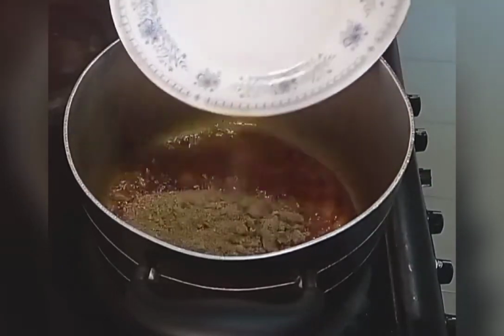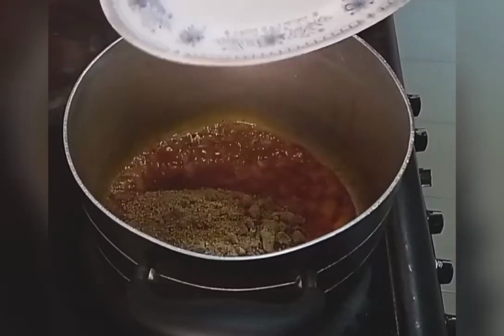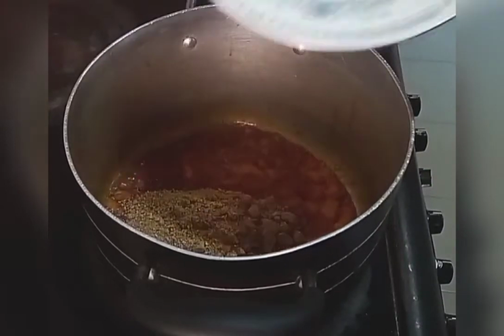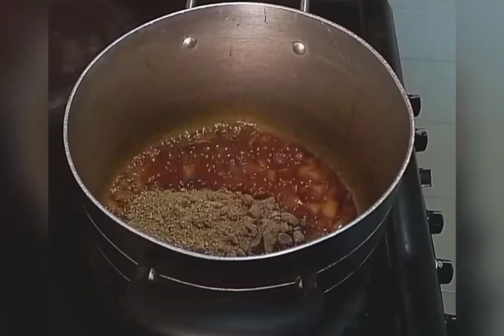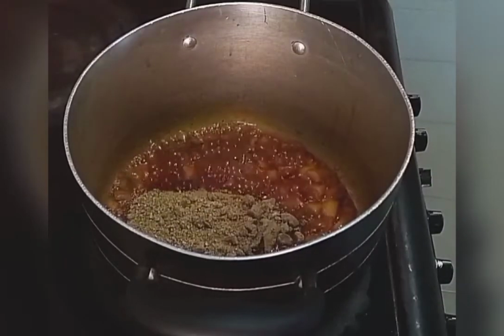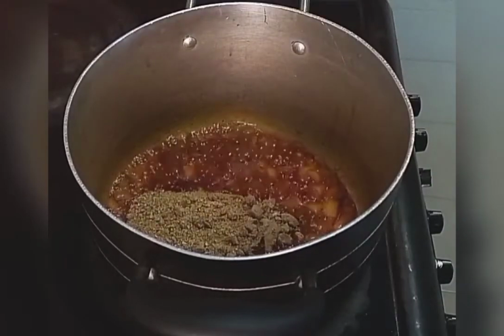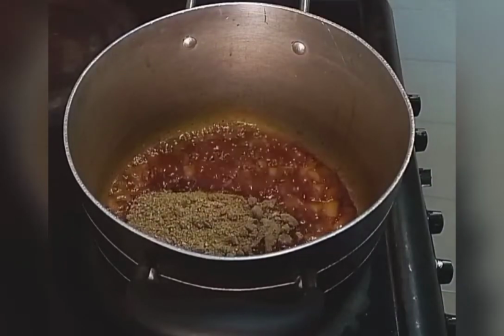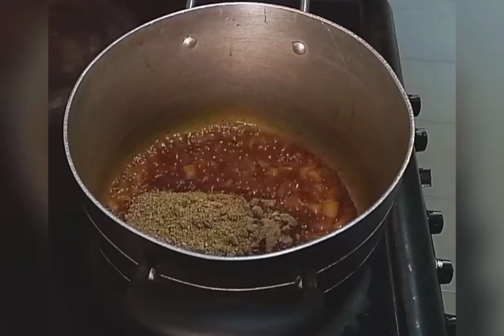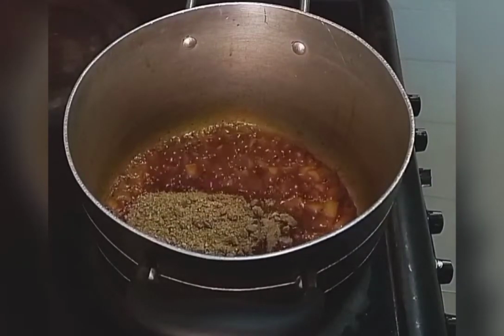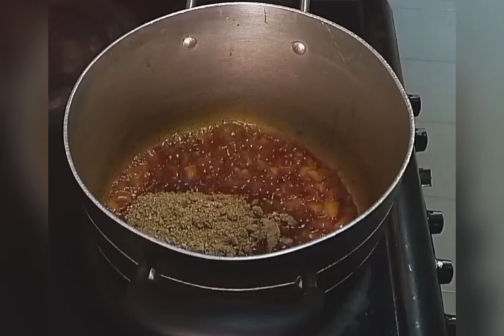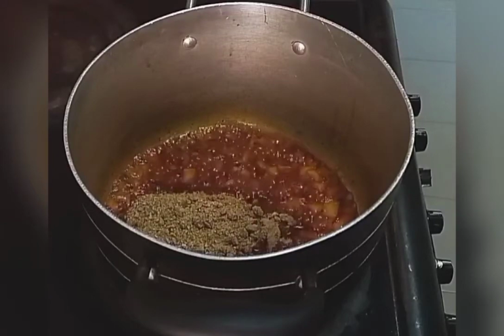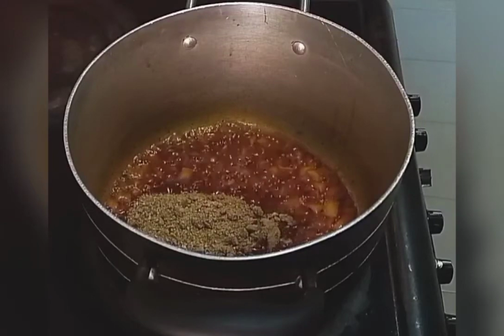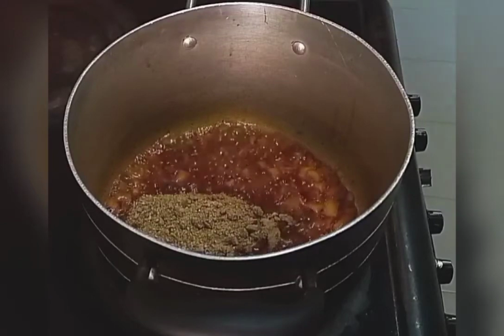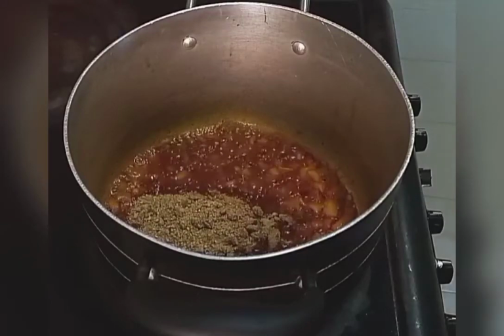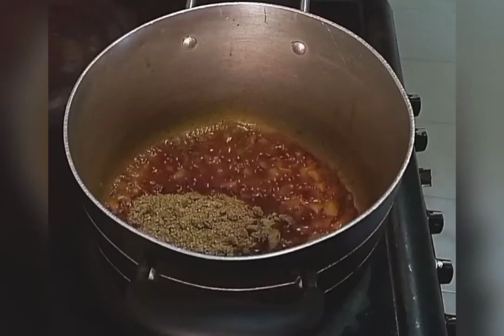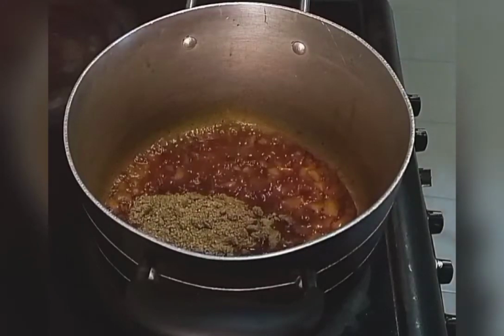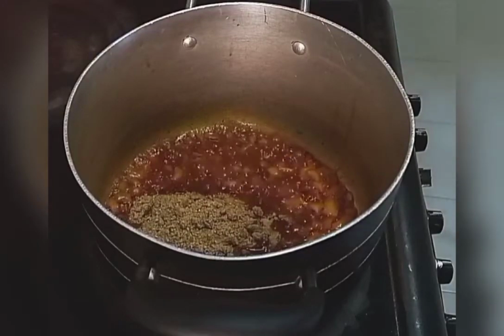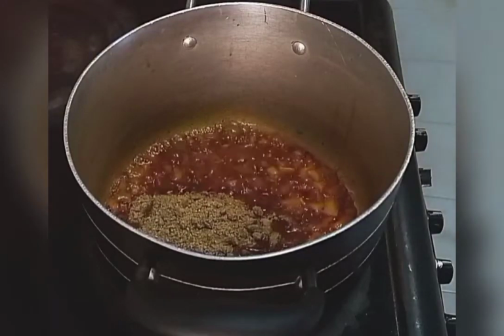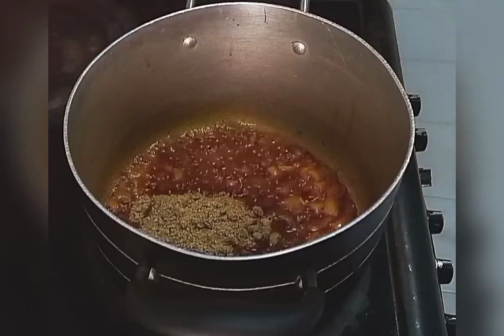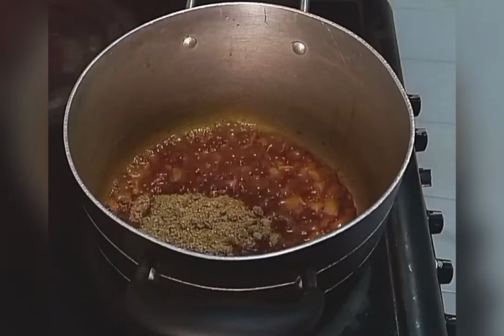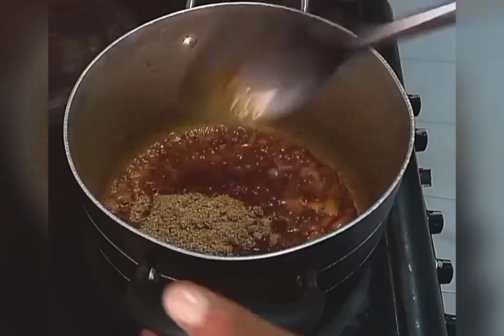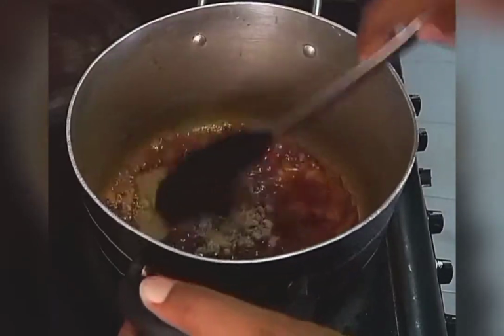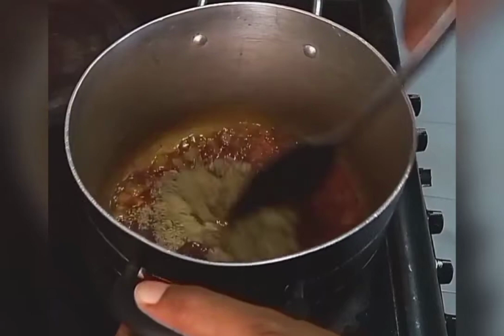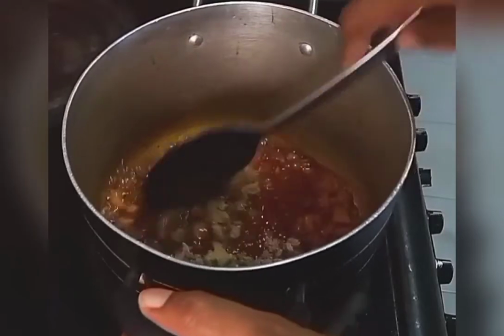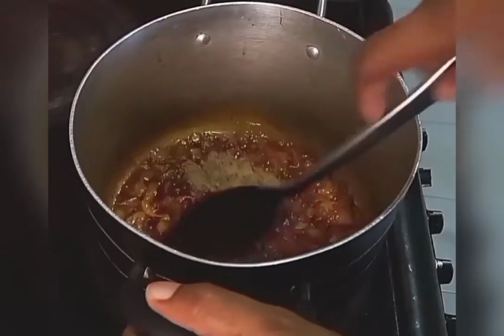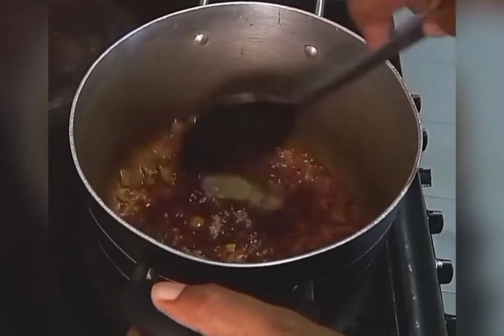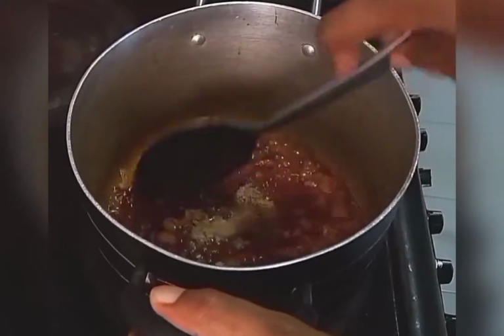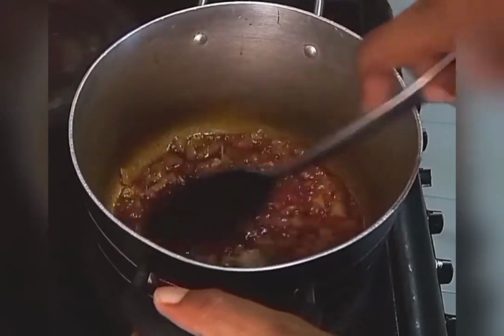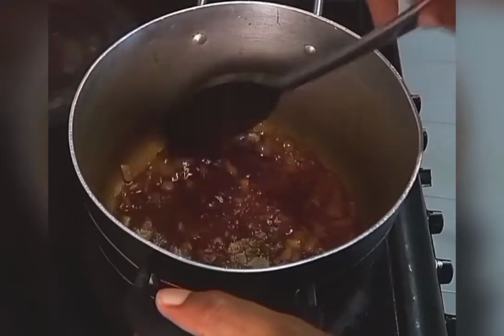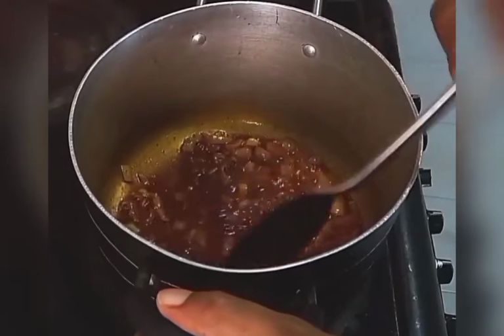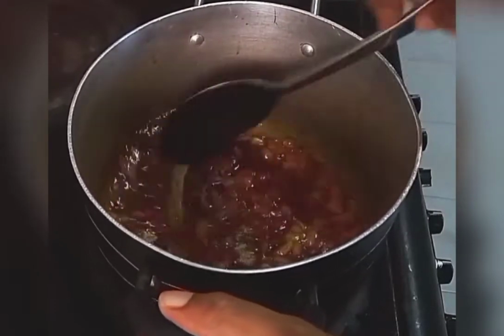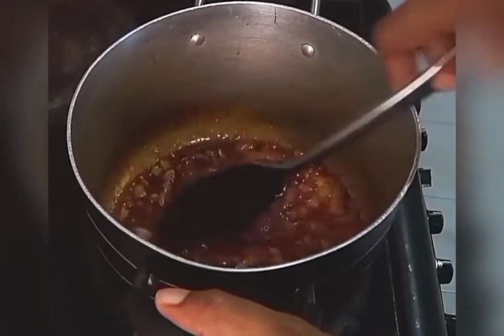Then add in your ground Ogbono seeds. Make sure you stir properly to get rid of lumps.